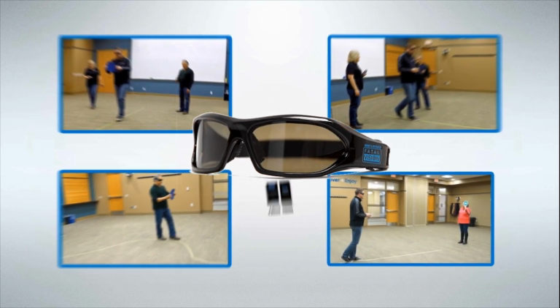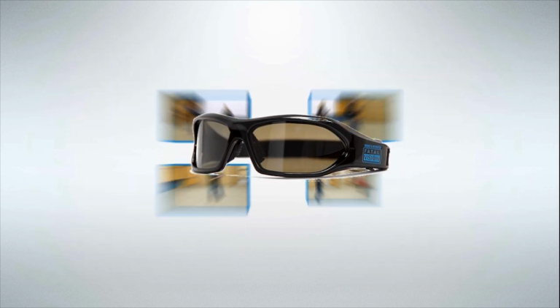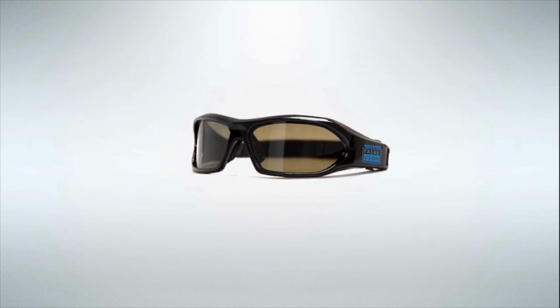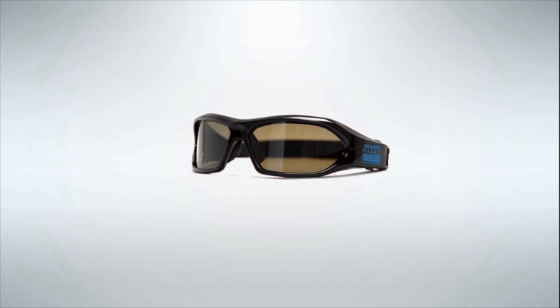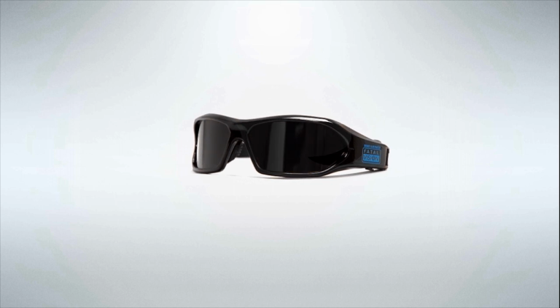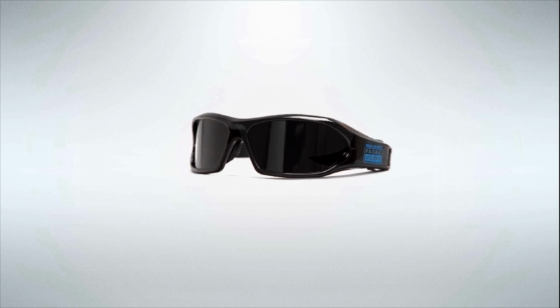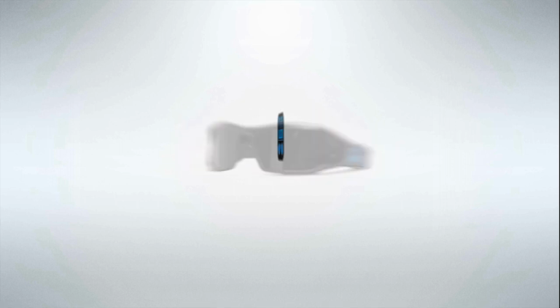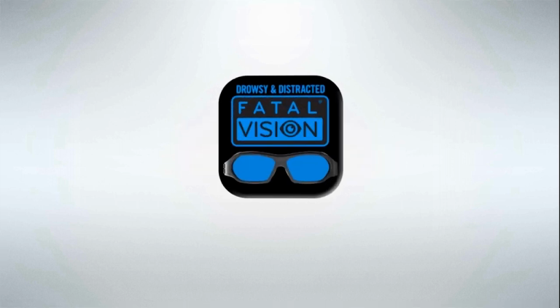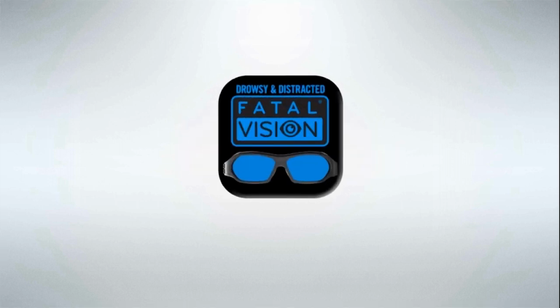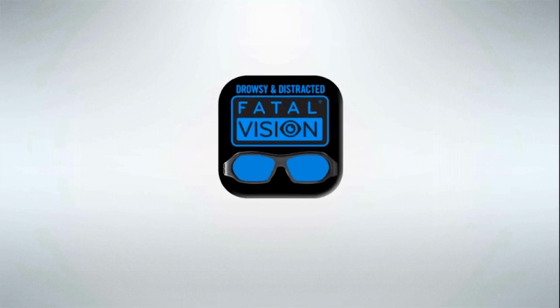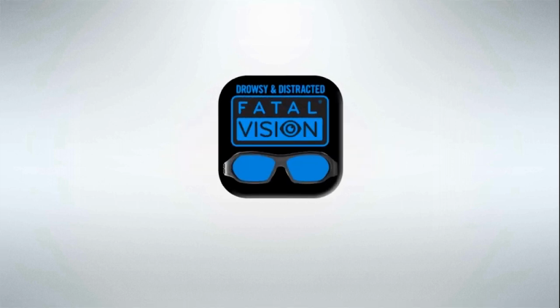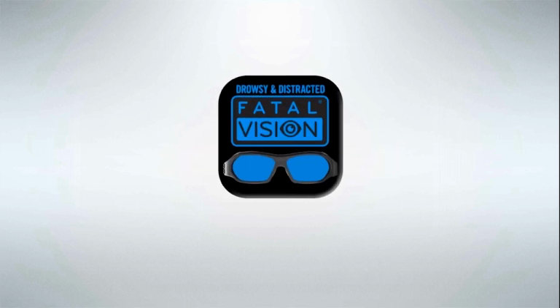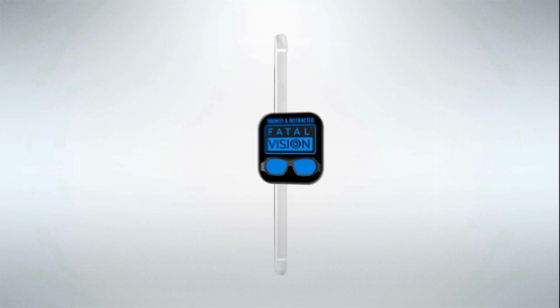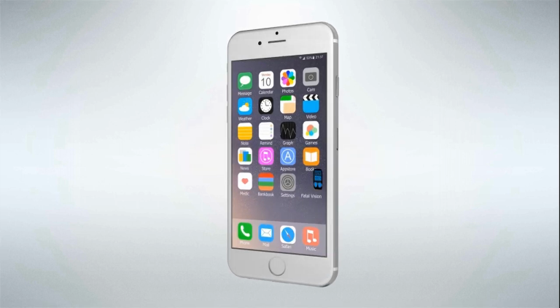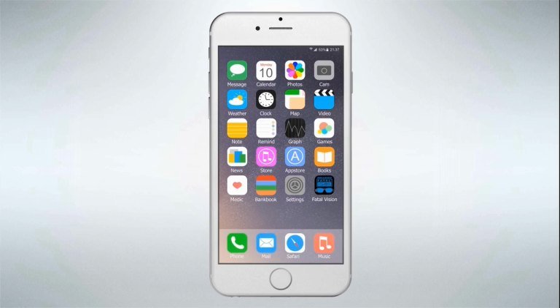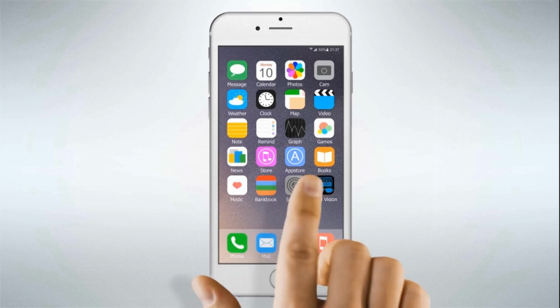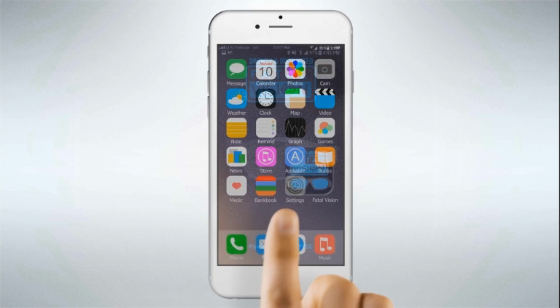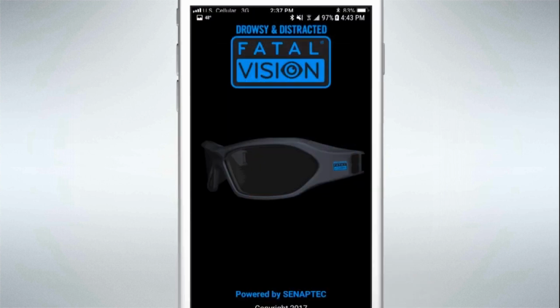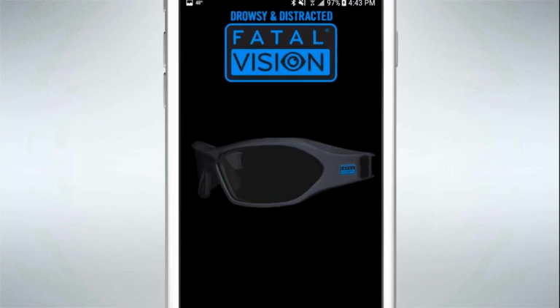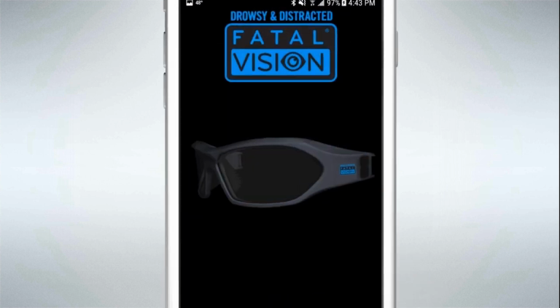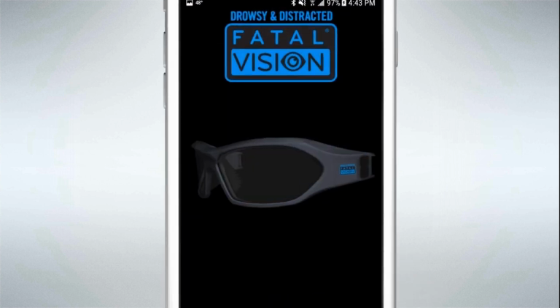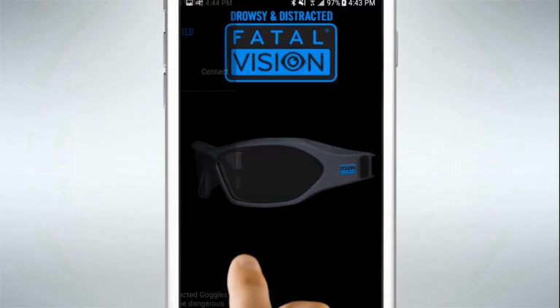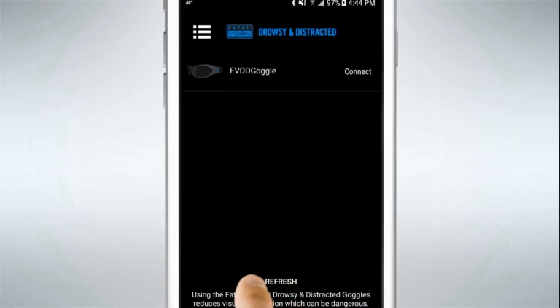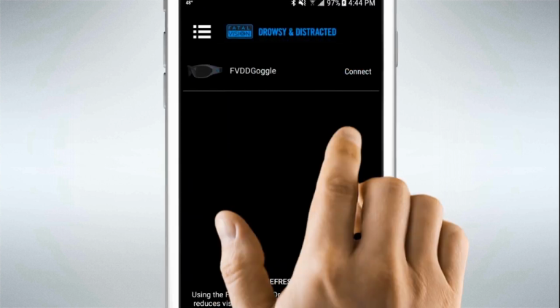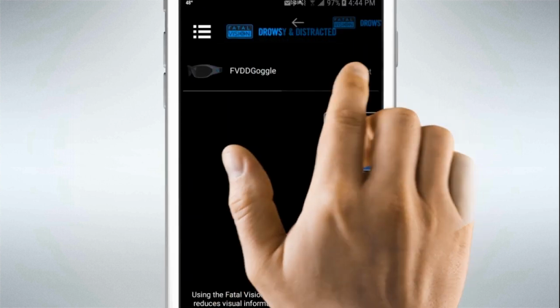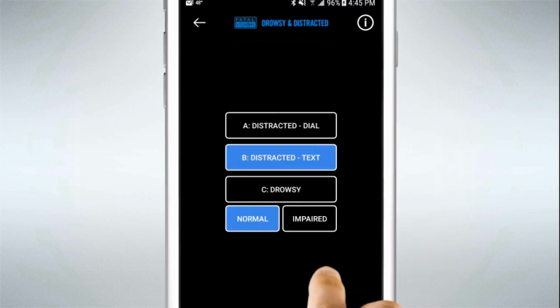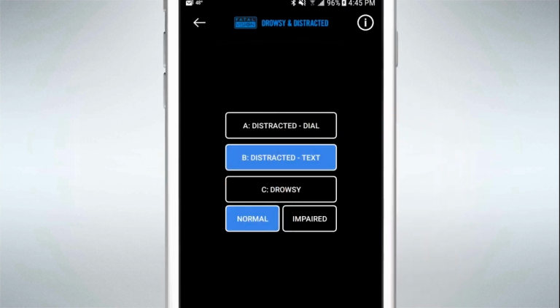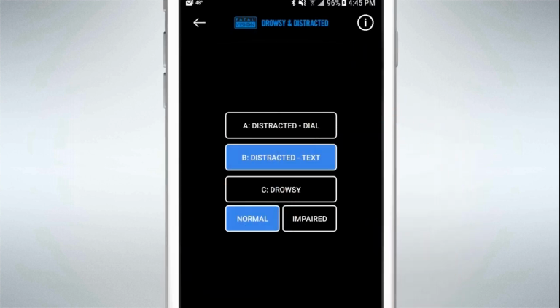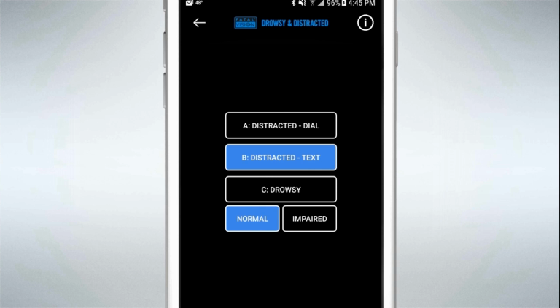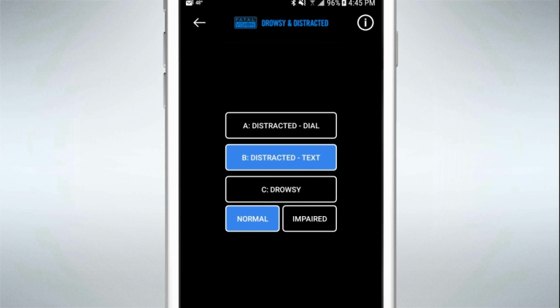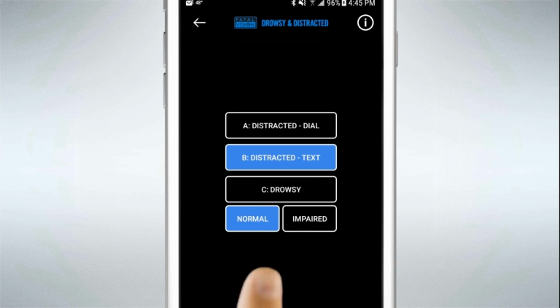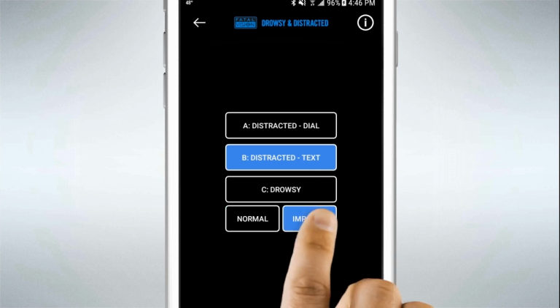The Fatal Vision Drowsy and Distracted Goggles are controlled and configured through Bluetooth using a mobile app on your phone. You will choose one of three impairment modes for the Drowsy and Distracted Goggles.